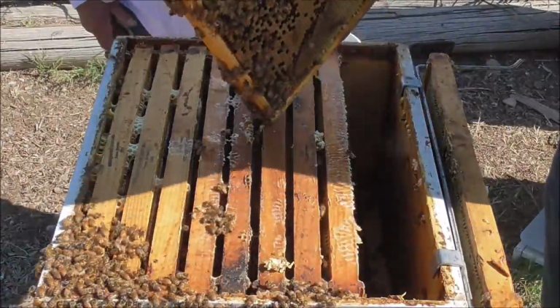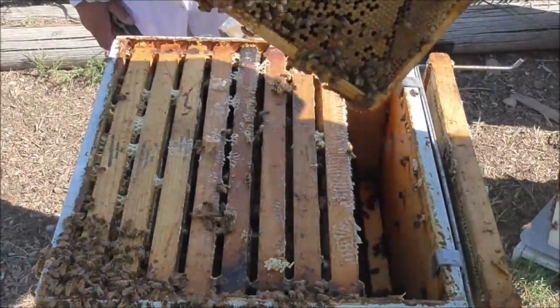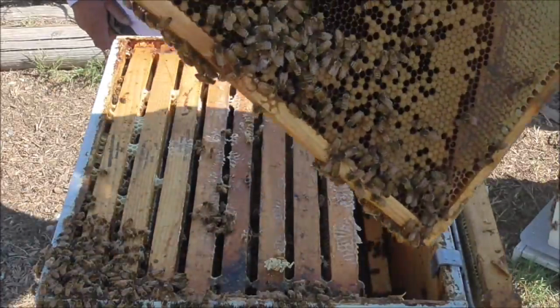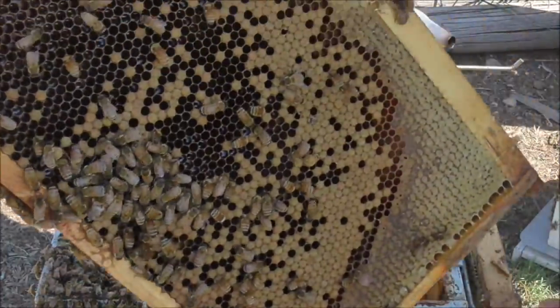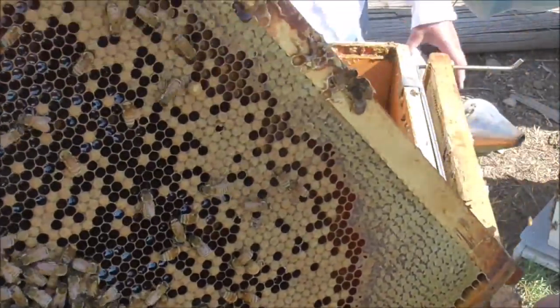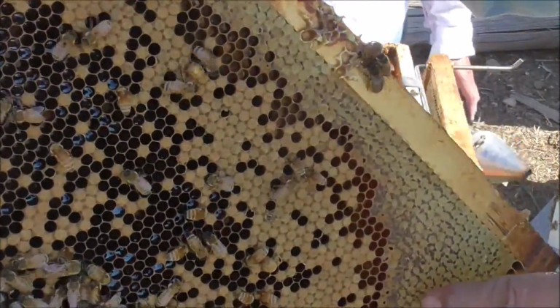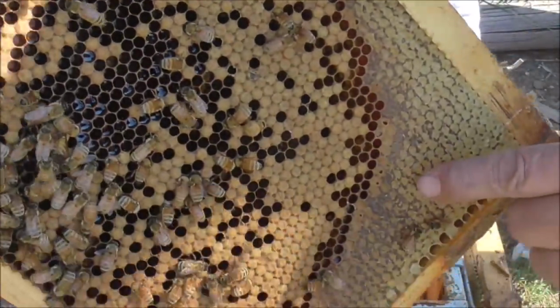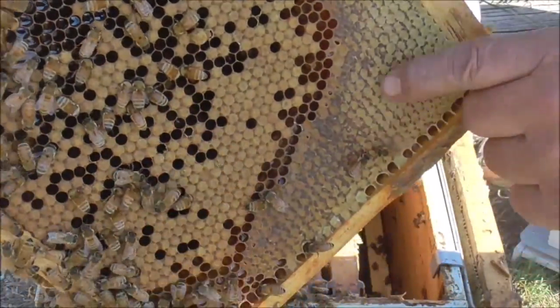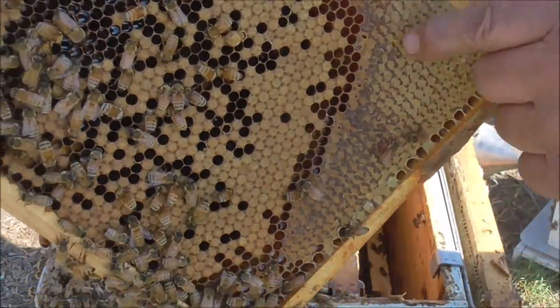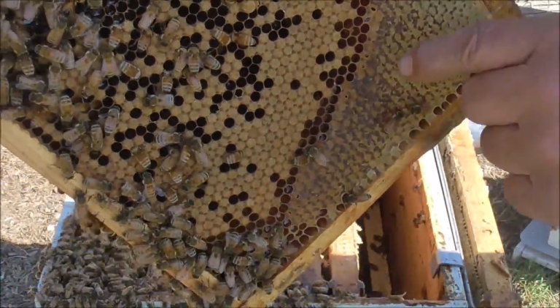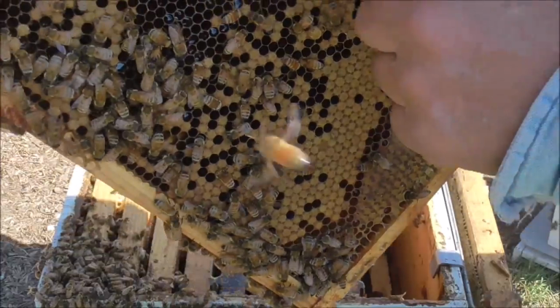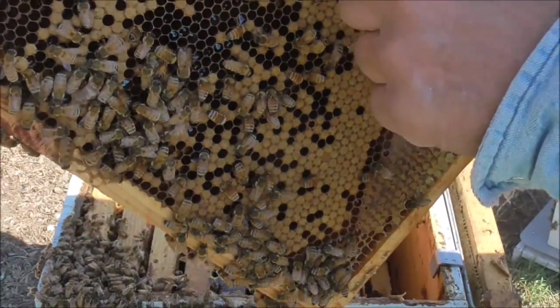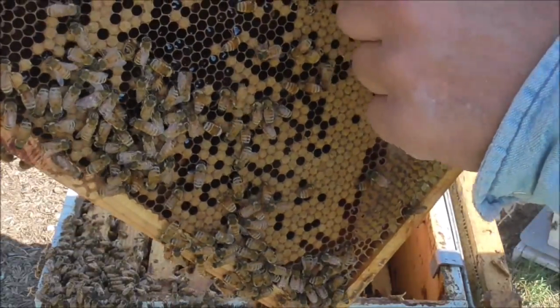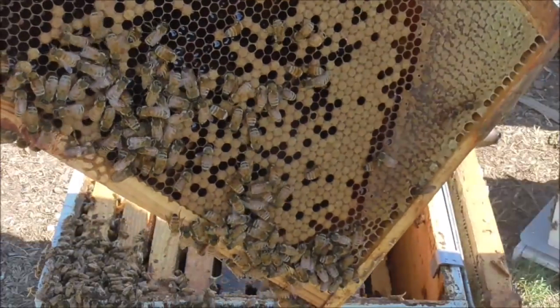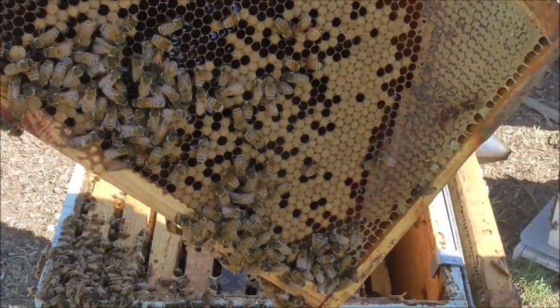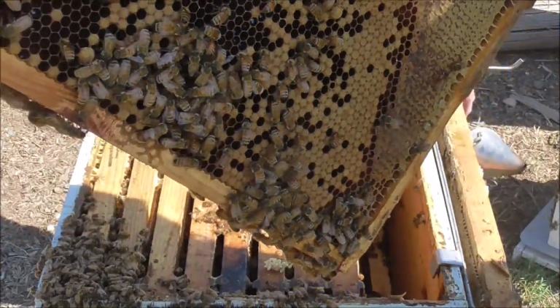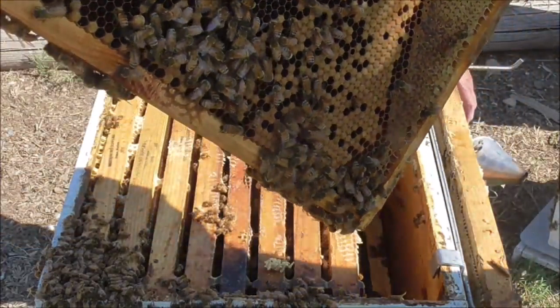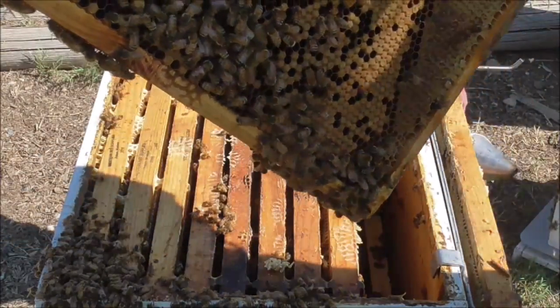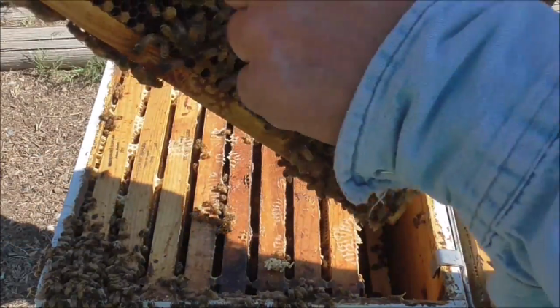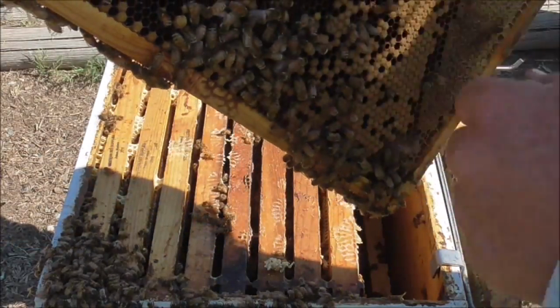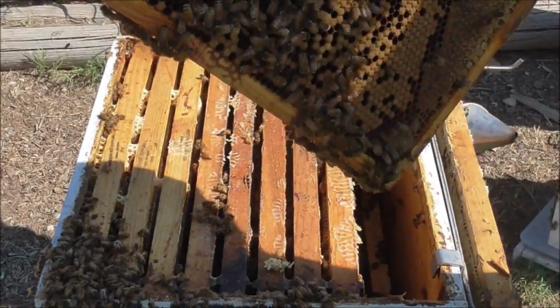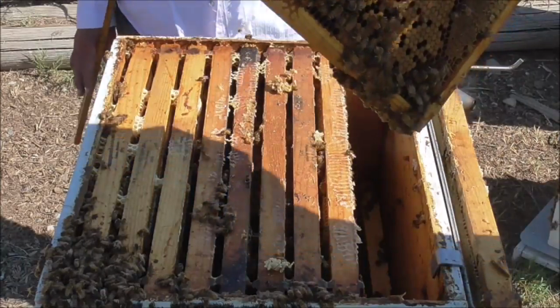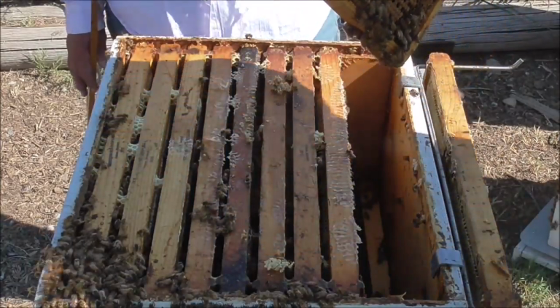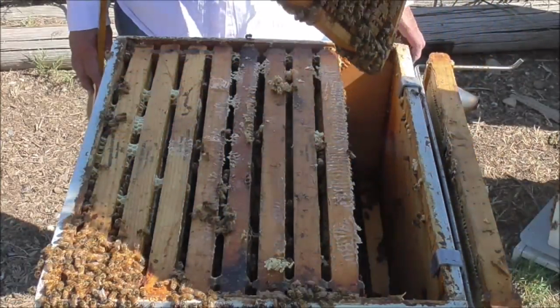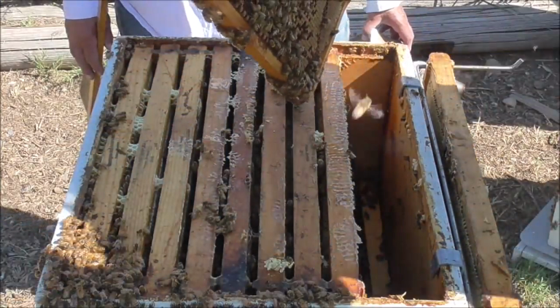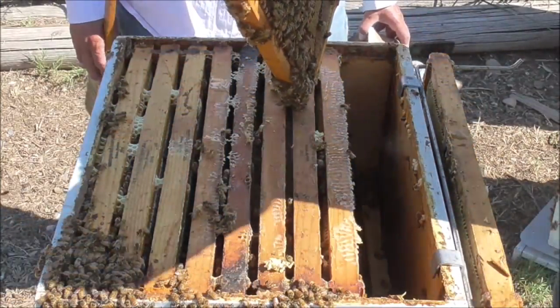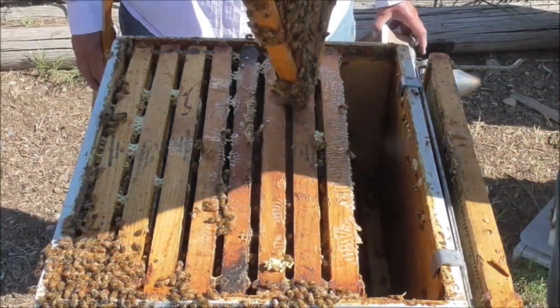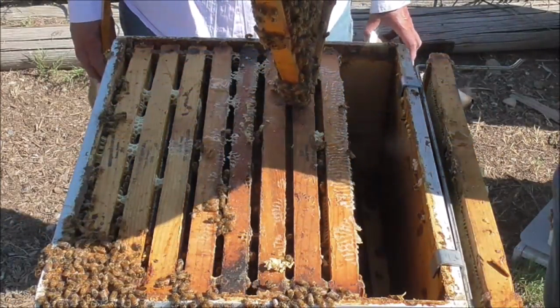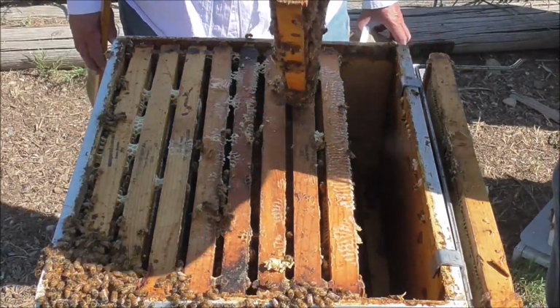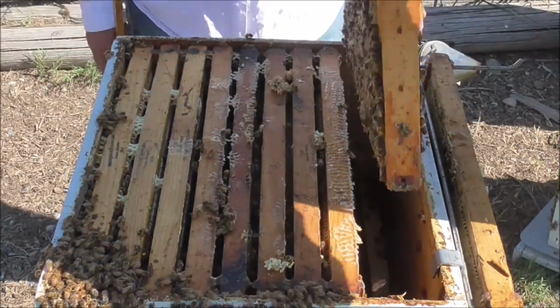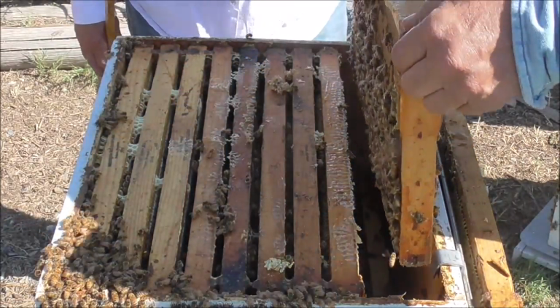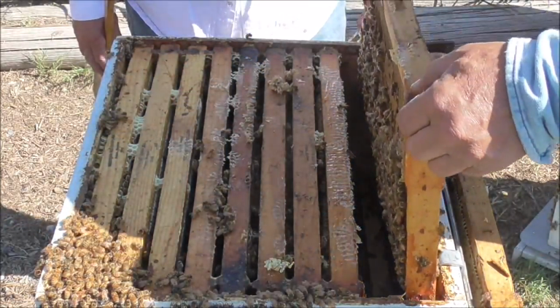This one, the corners here have honey in it. All this here, that's all brood — baby bees. Got more honey in the middle here. Most of the honey looks like it's in the top box, or it should be.